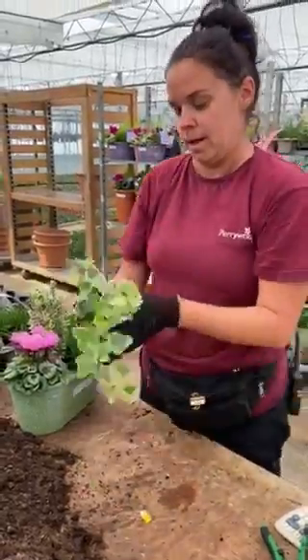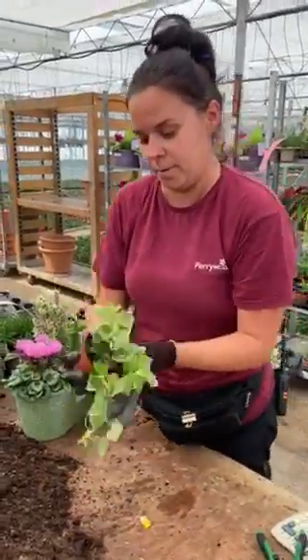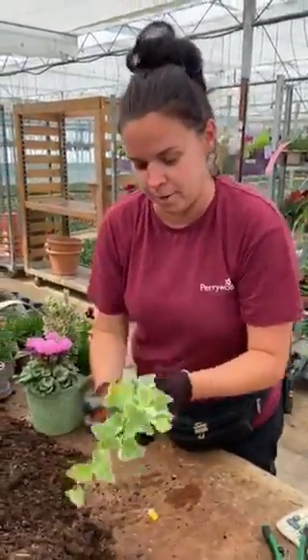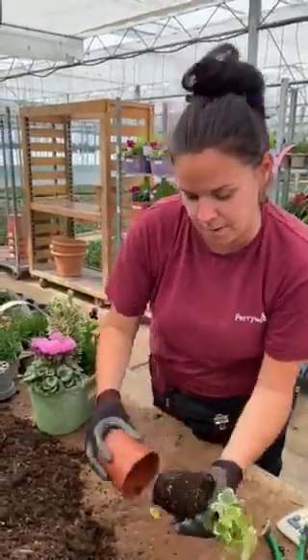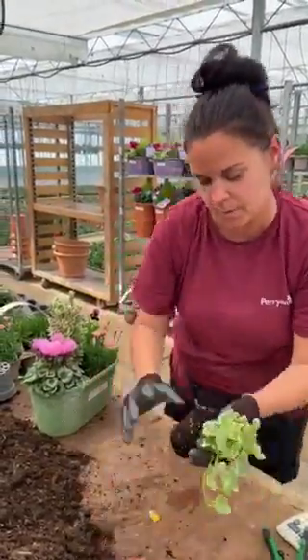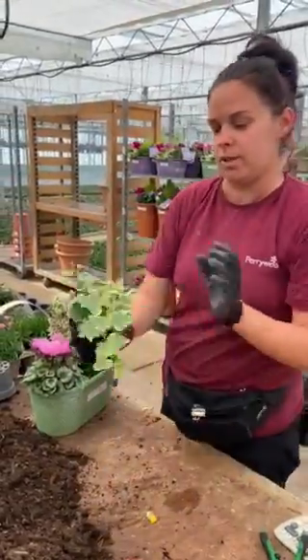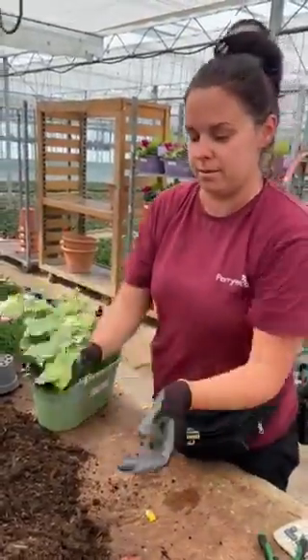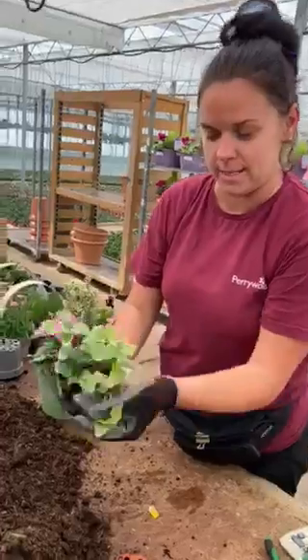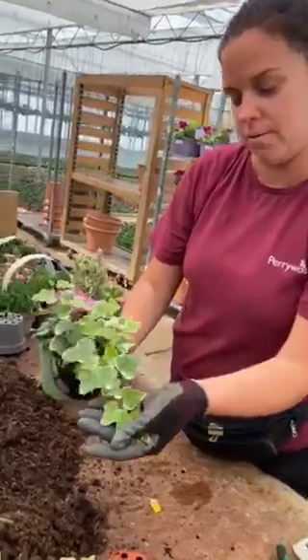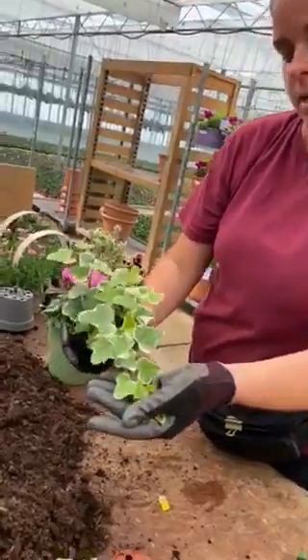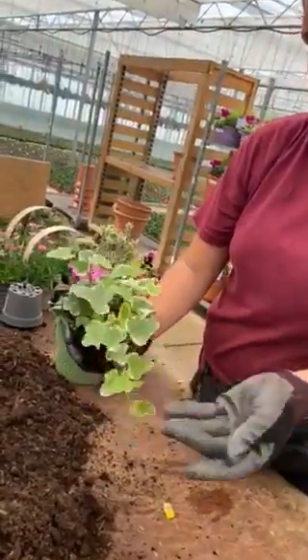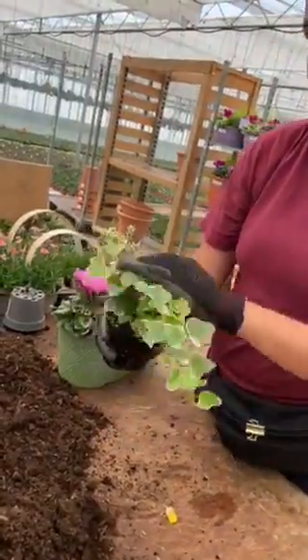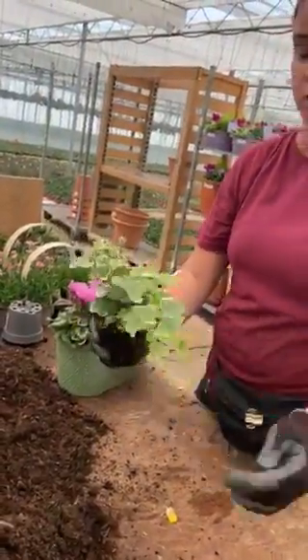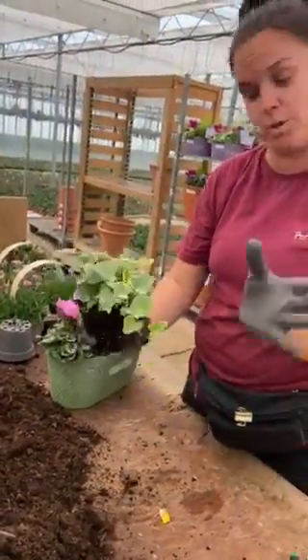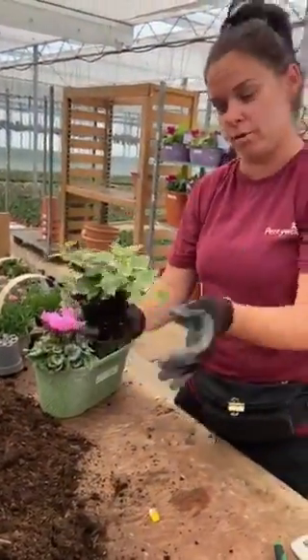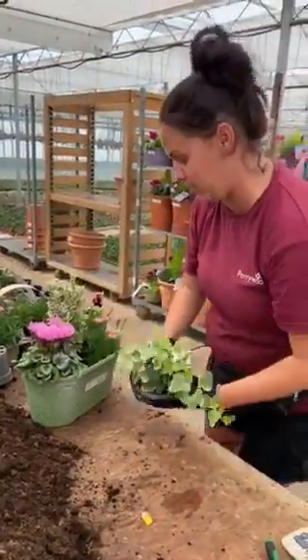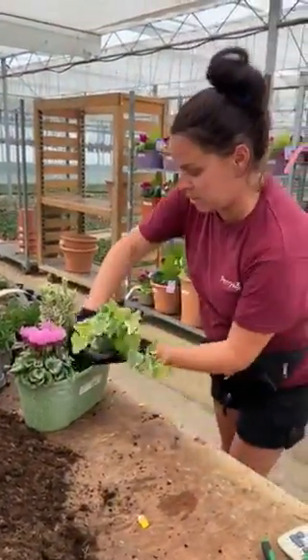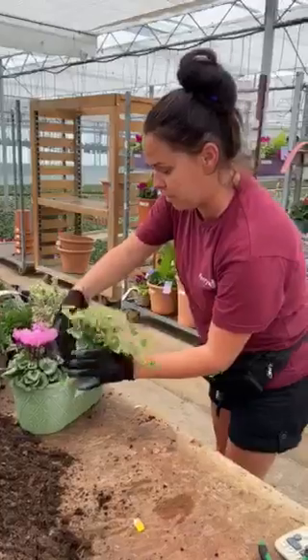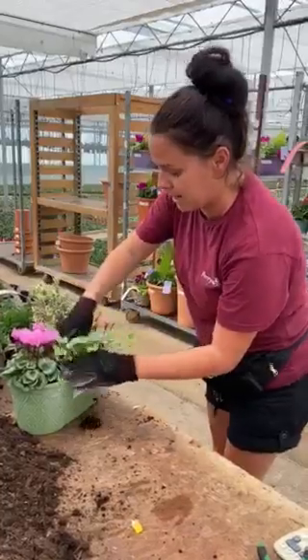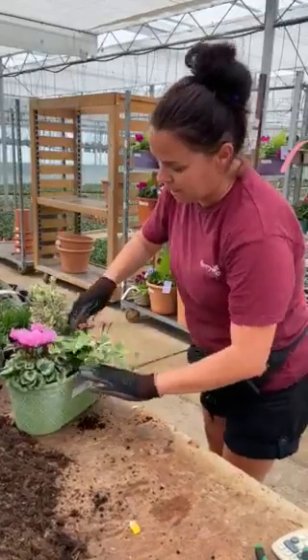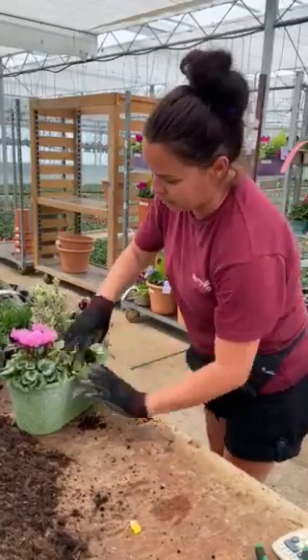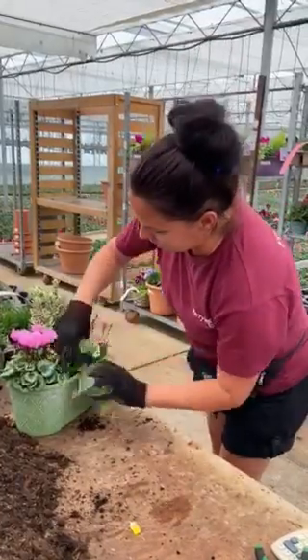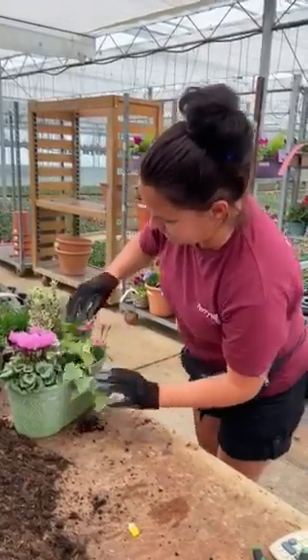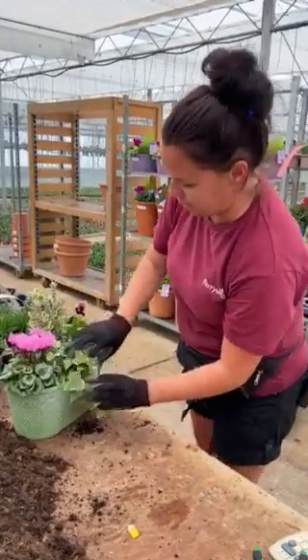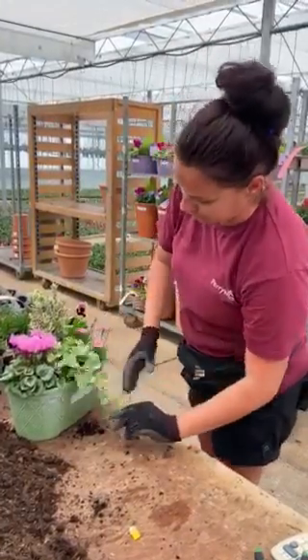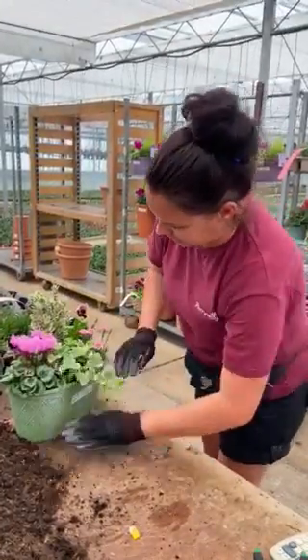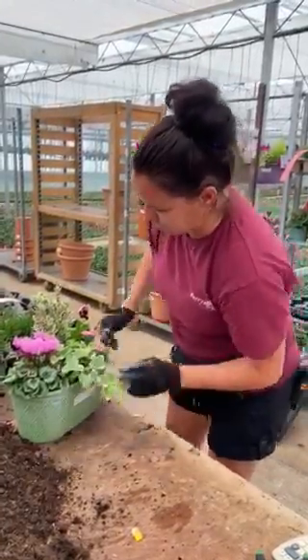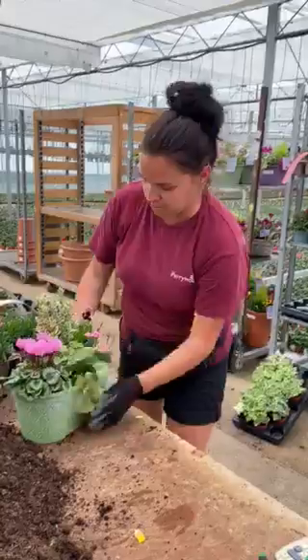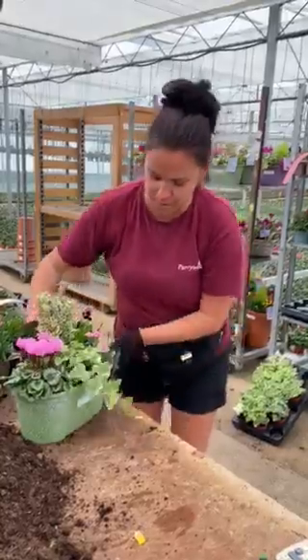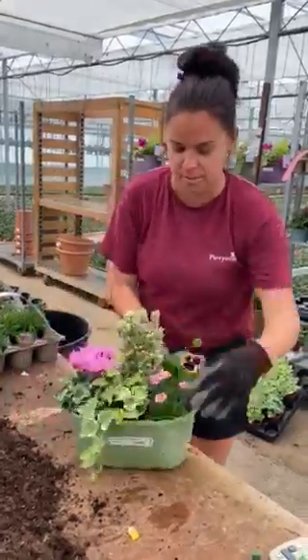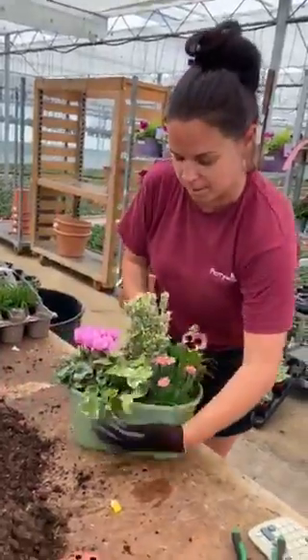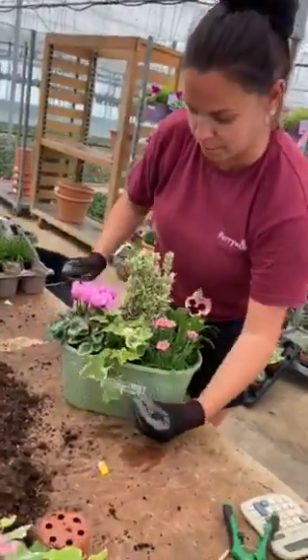And then for a bit of flow down the front, I chose this lovely variegated ivy. Obviously that will grow and grow, so you could always trim it back if it gets a bit too big for your container. I just place that at the front — it gives it a bit of something going down forward.